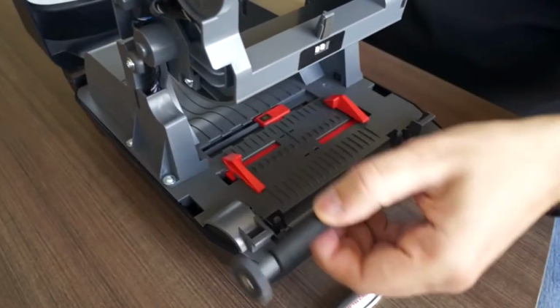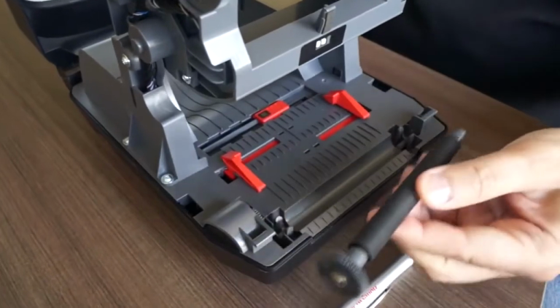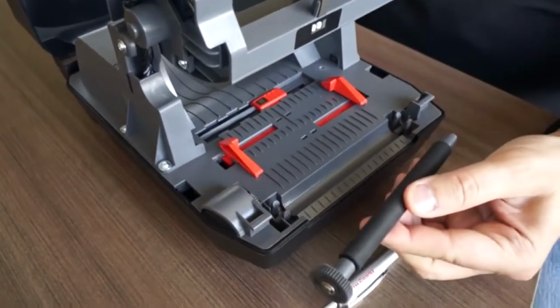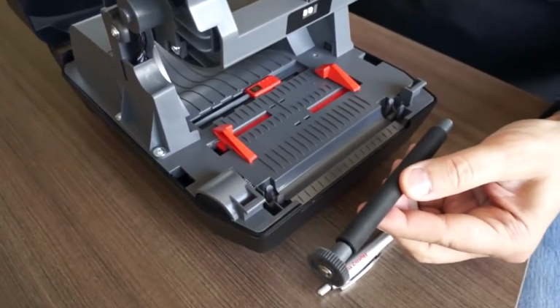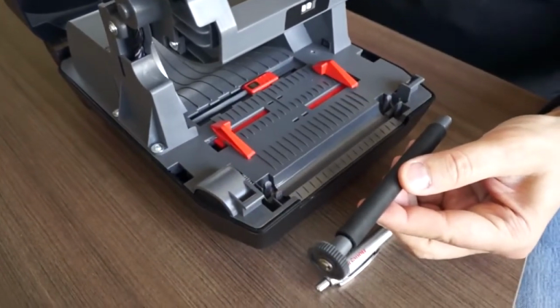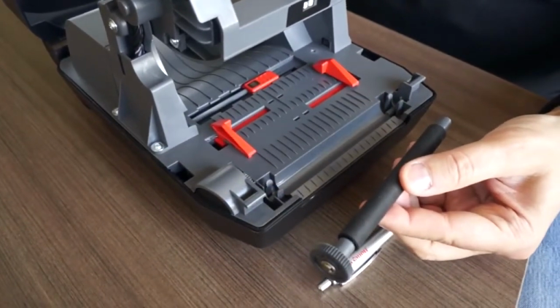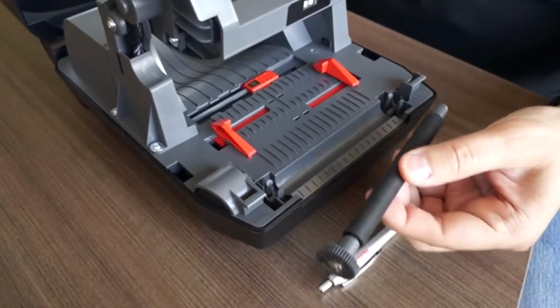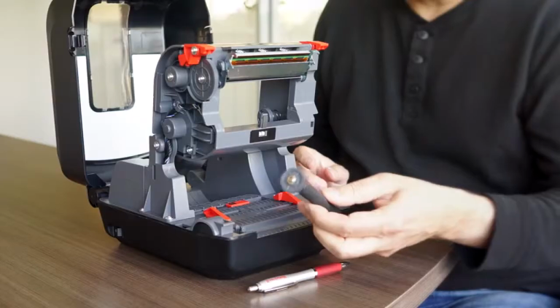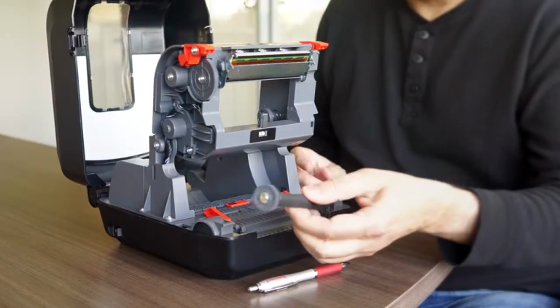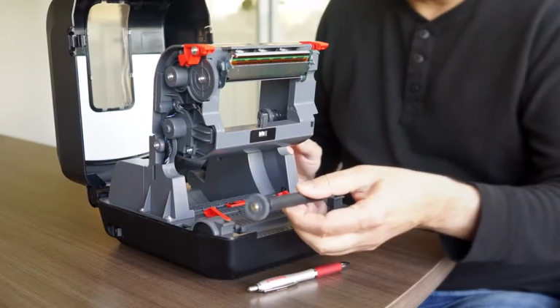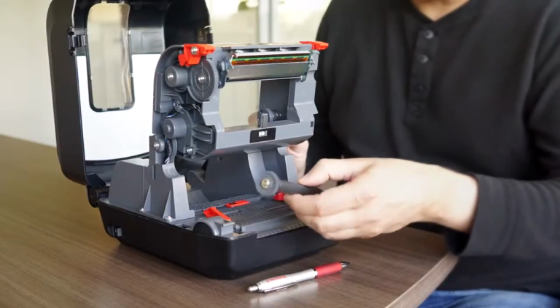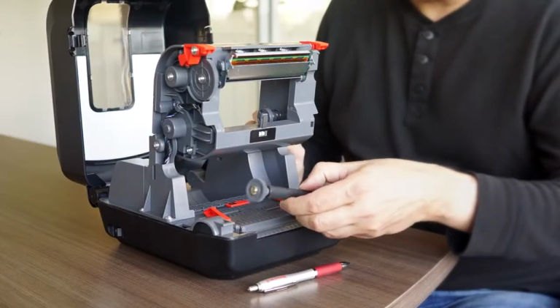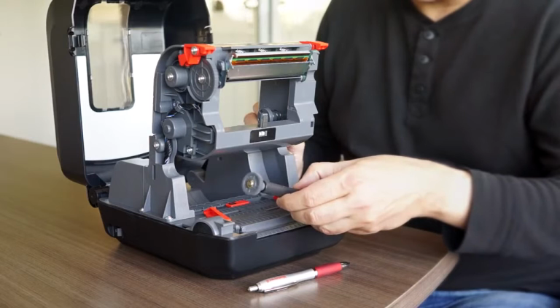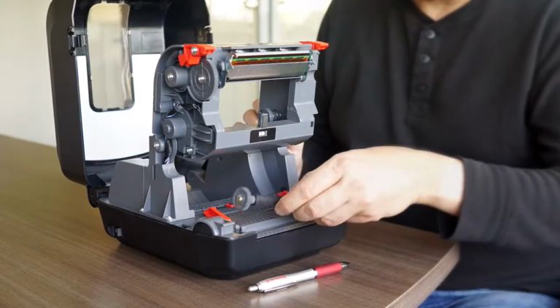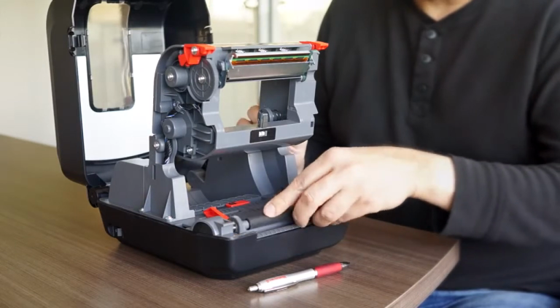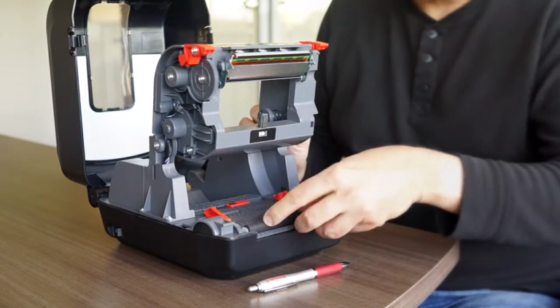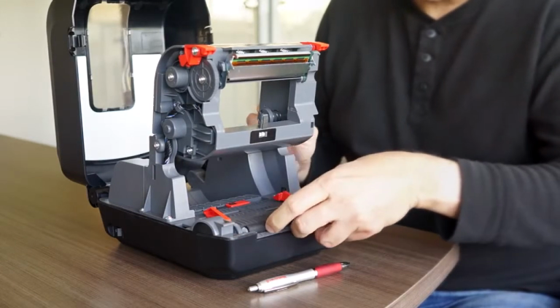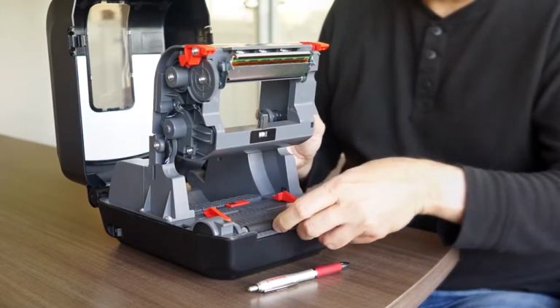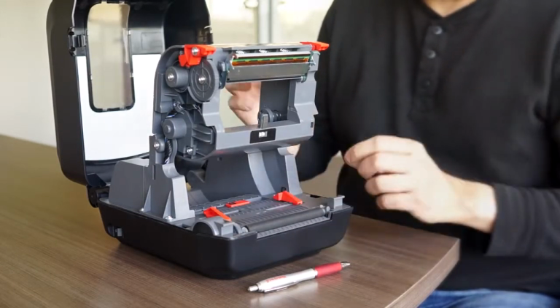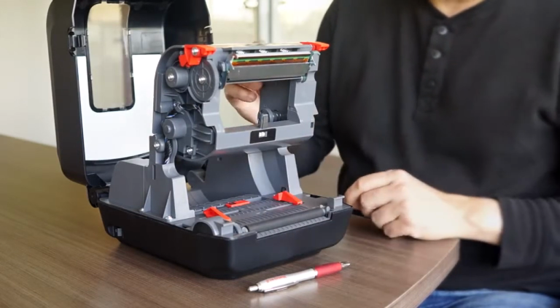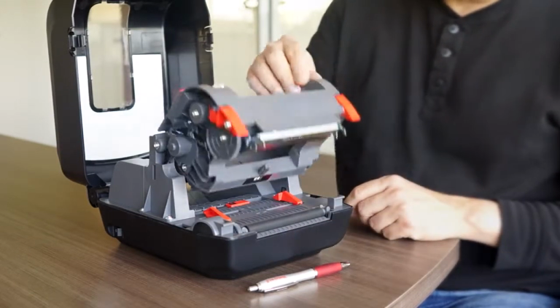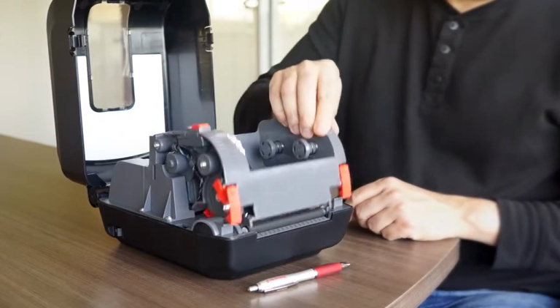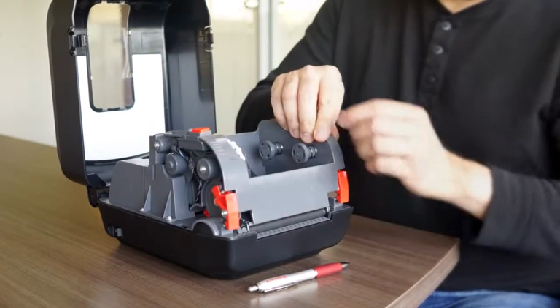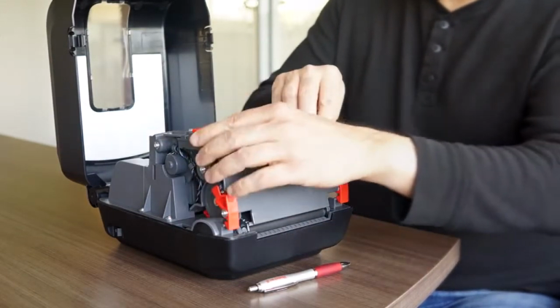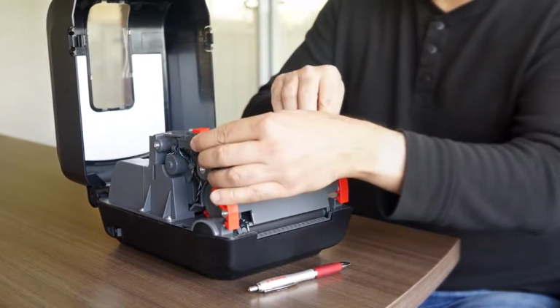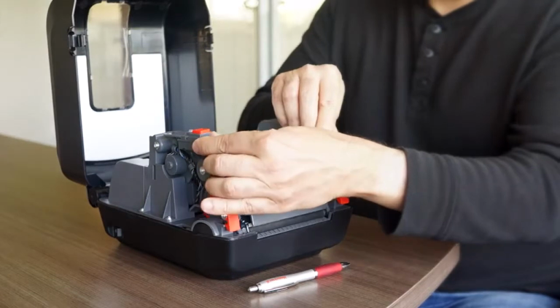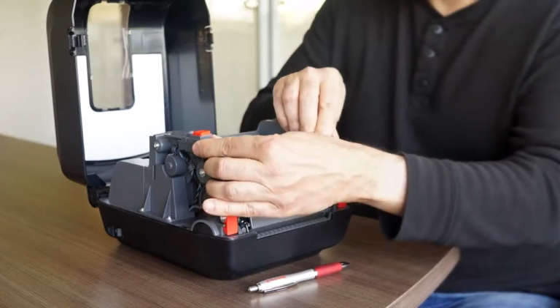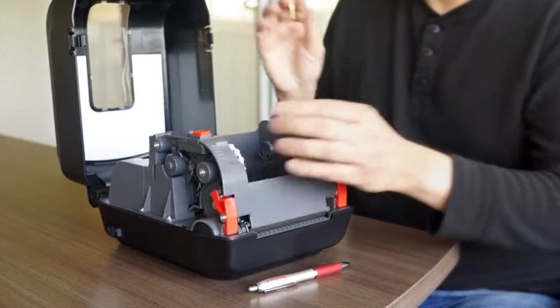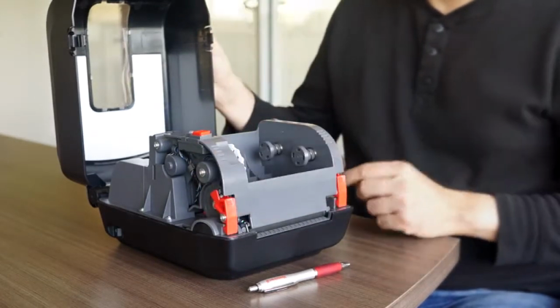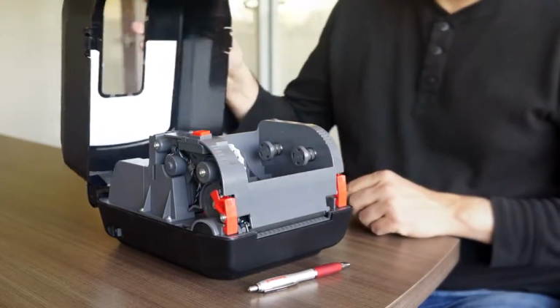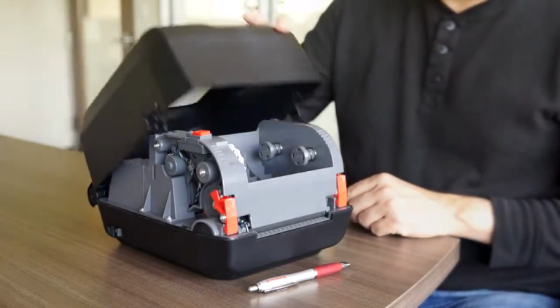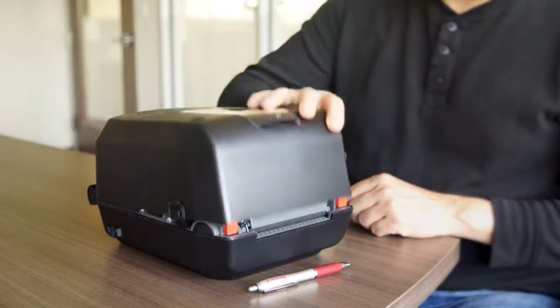After cleaning the platen roller, putting it back in place is even easier. After that, close the printhead mechanism and the cover.